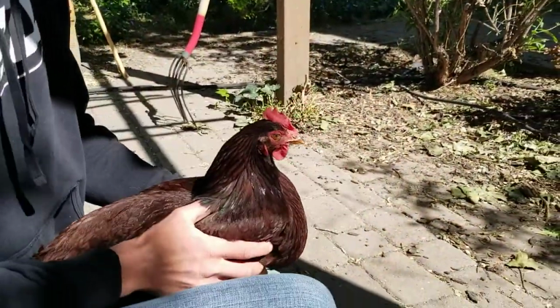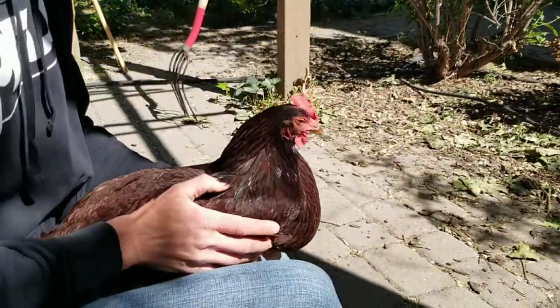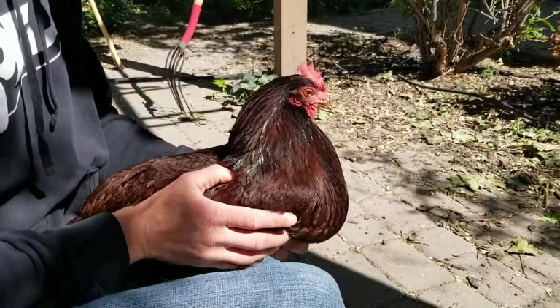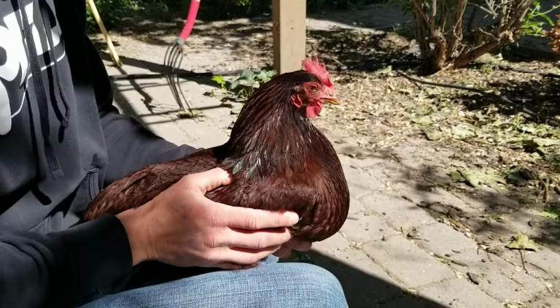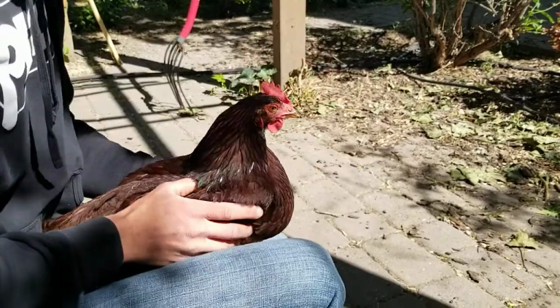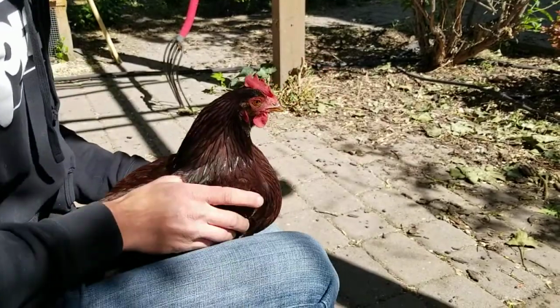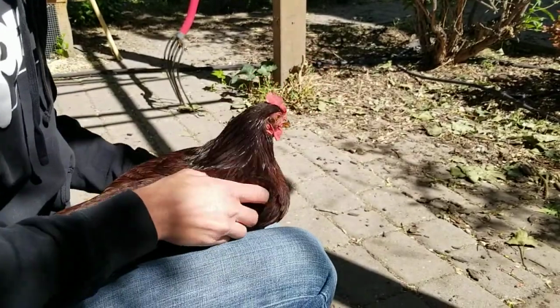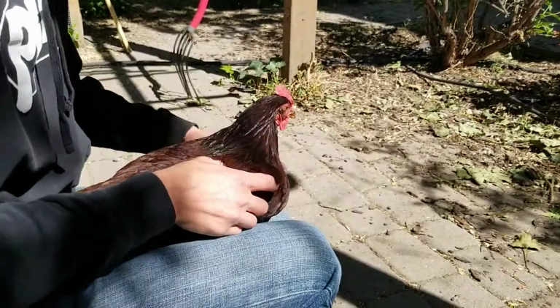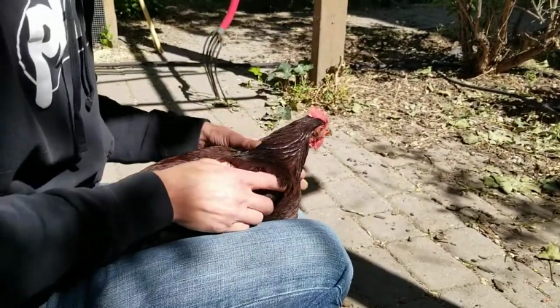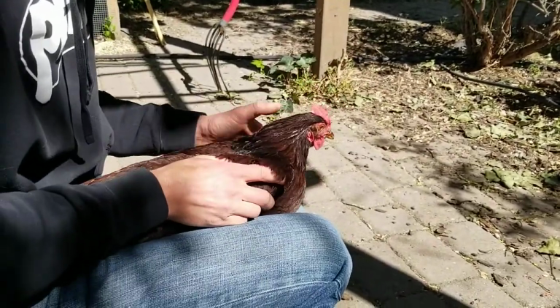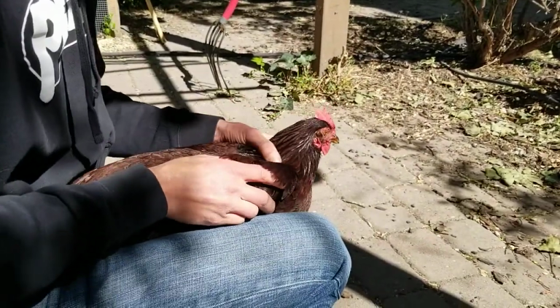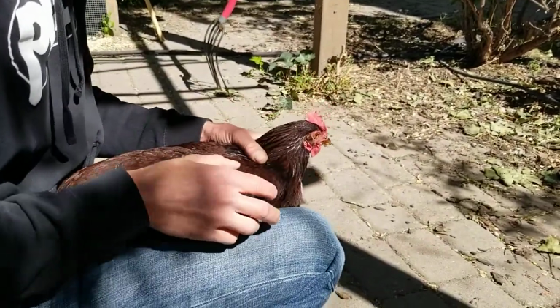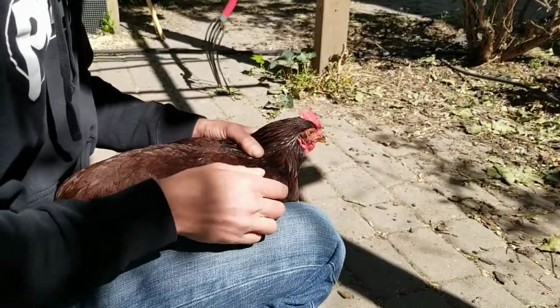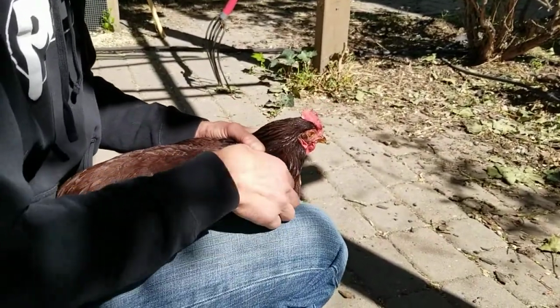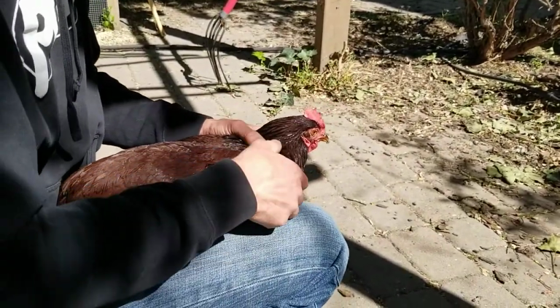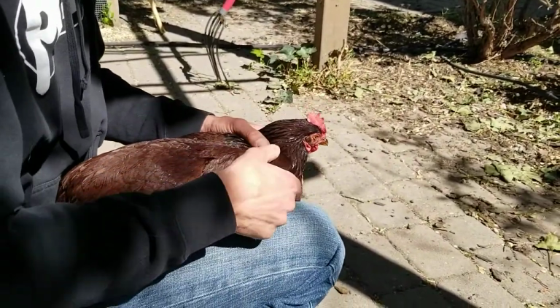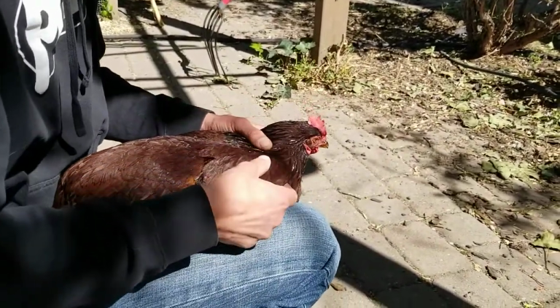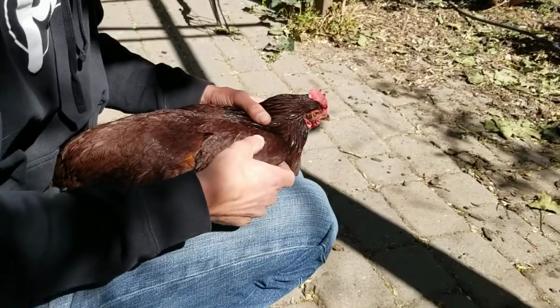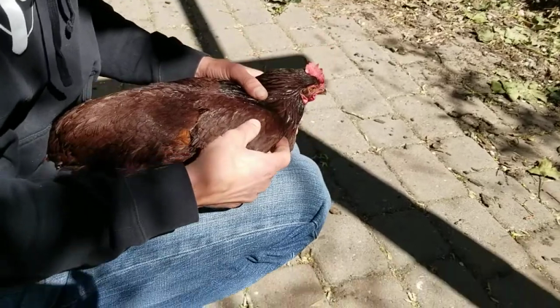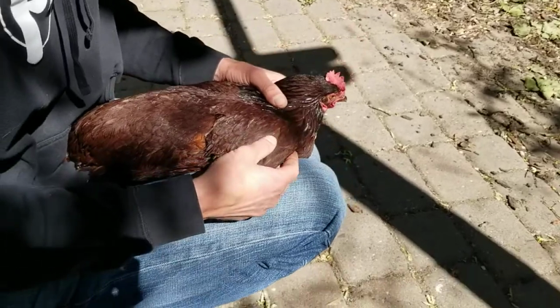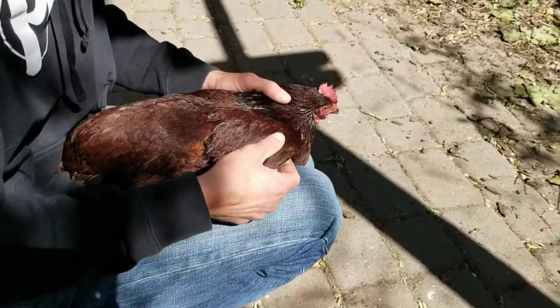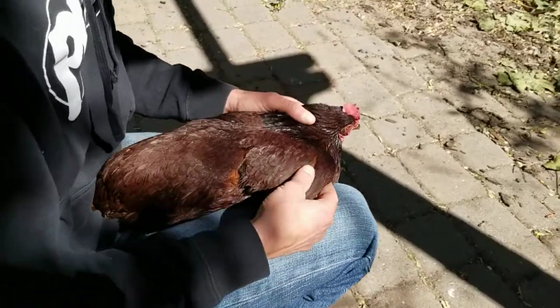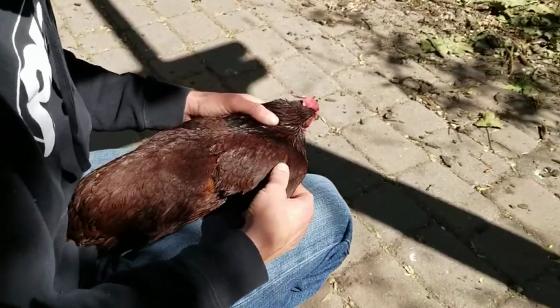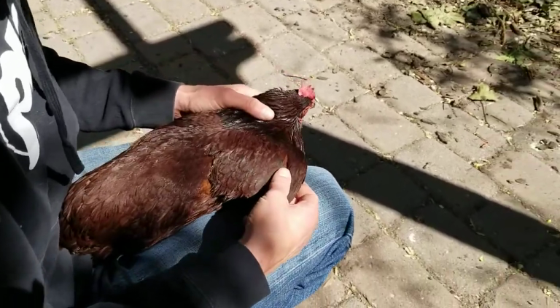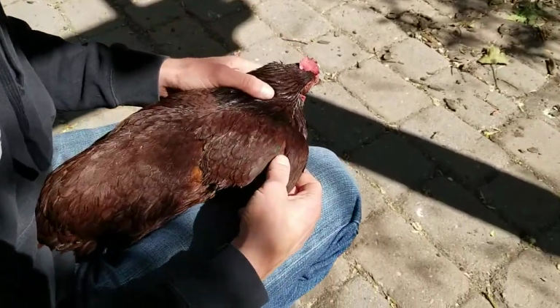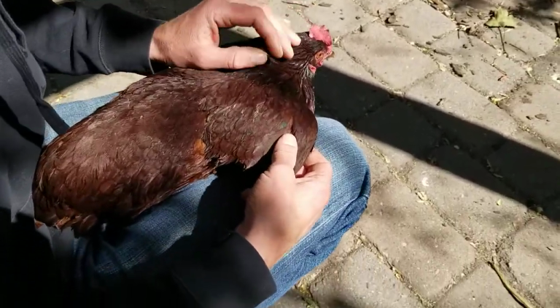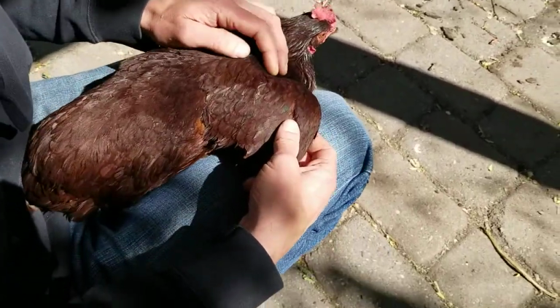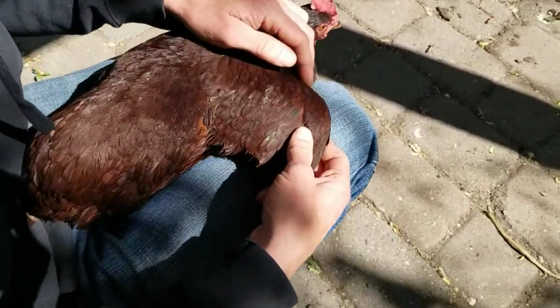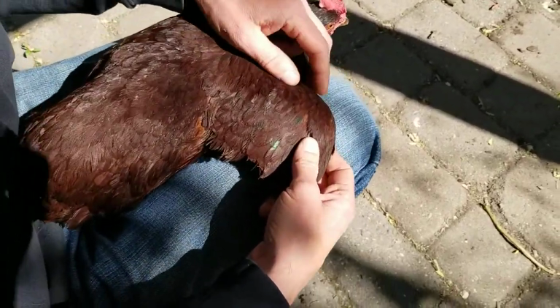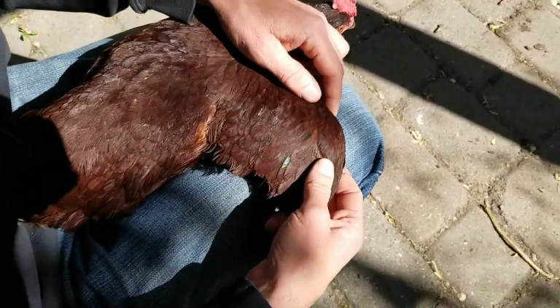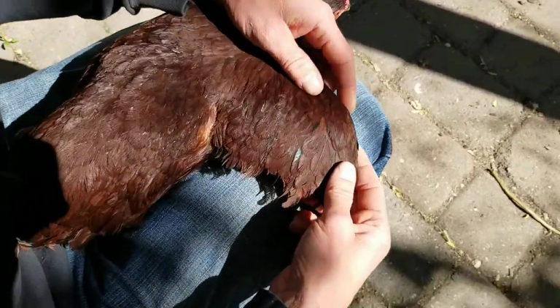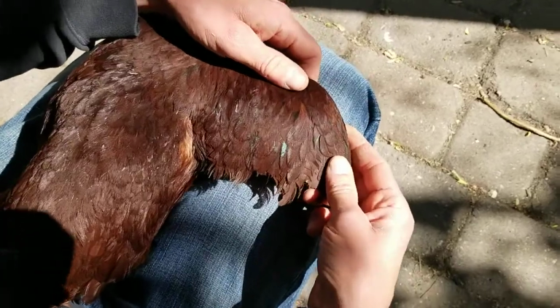When I was doing some research to figure out how to clip her wings, I read that there are some mixed accounts about whether you should clip both their wings or one of their wings. It seems like most people say clip just one wing.